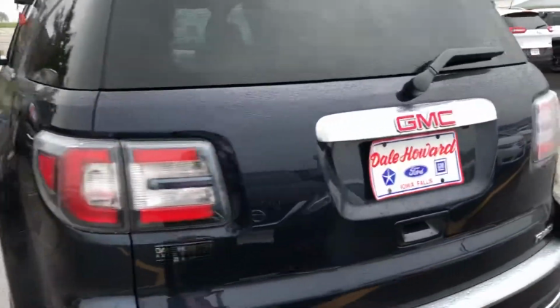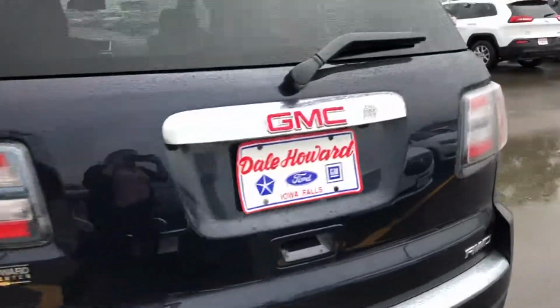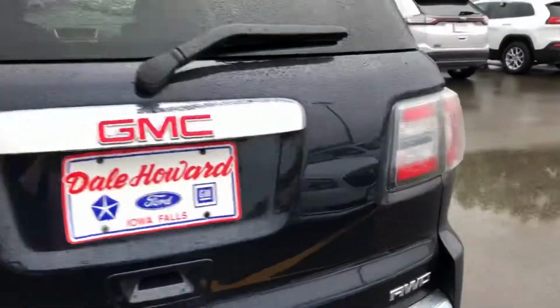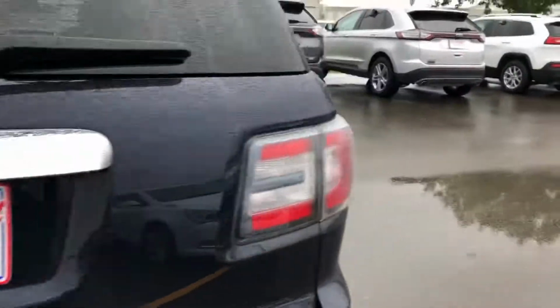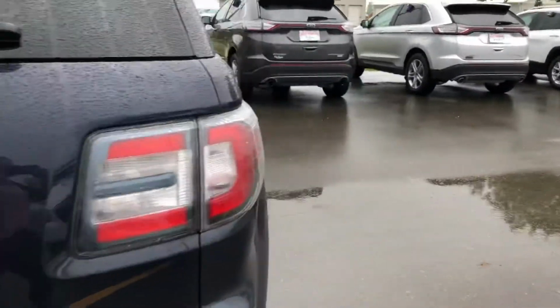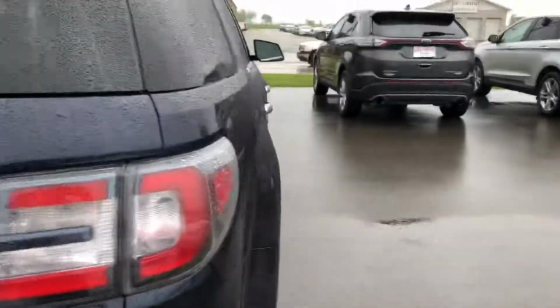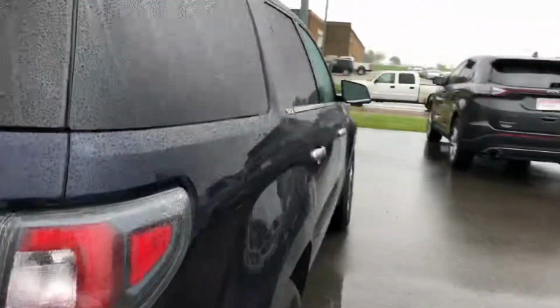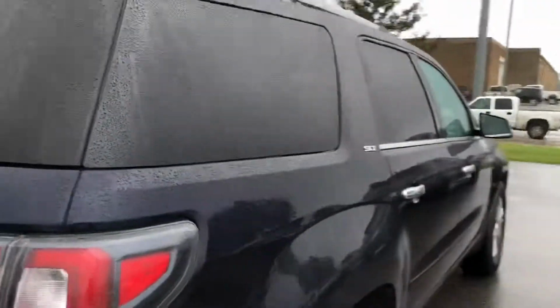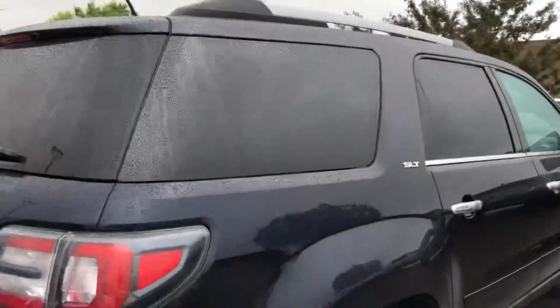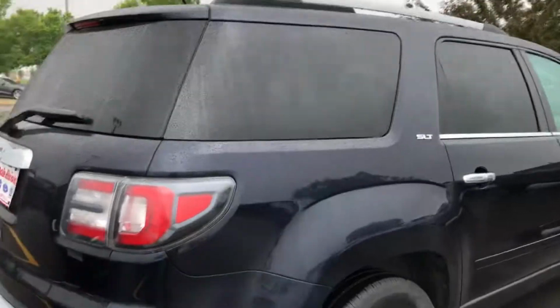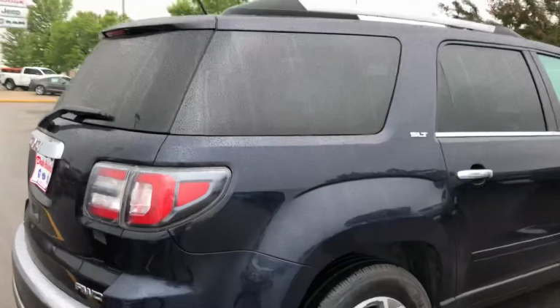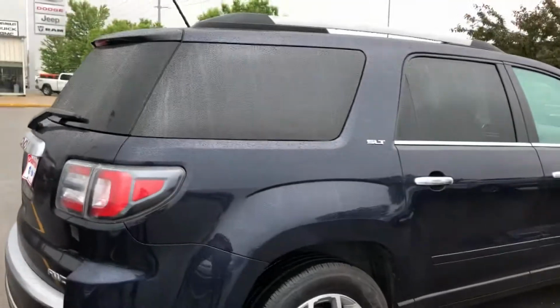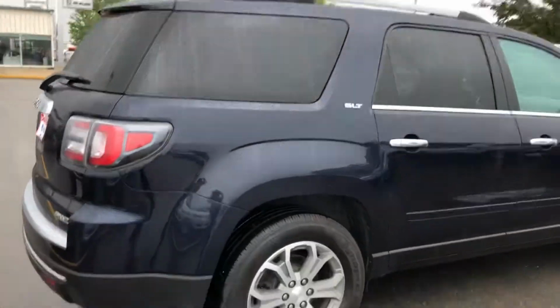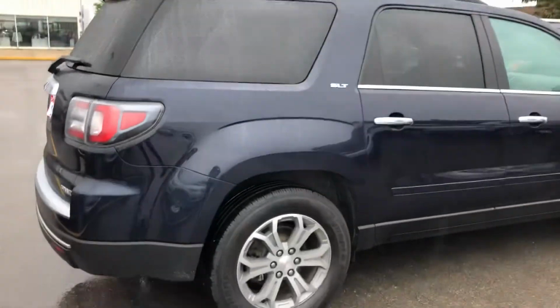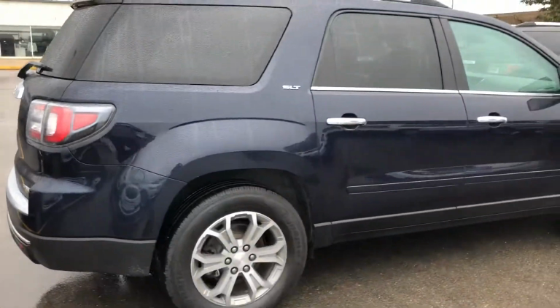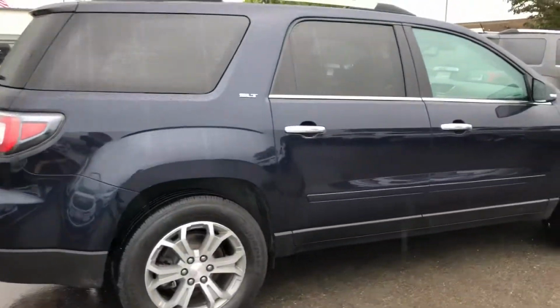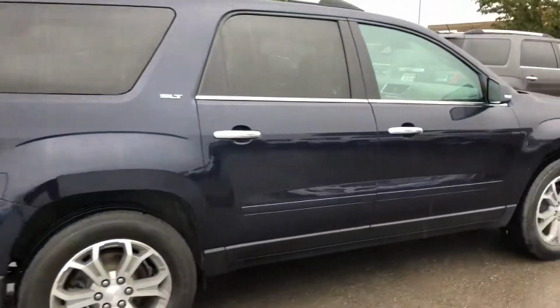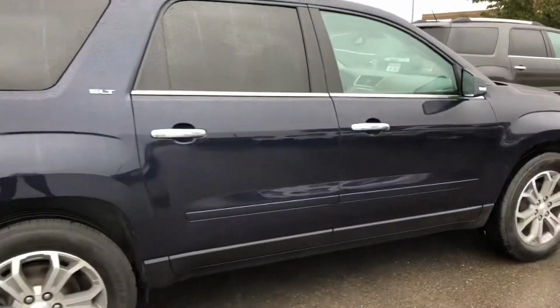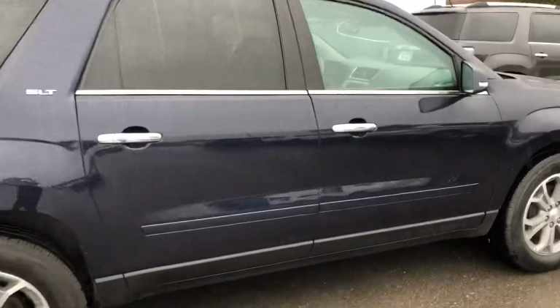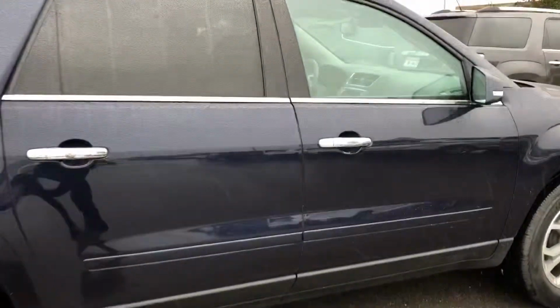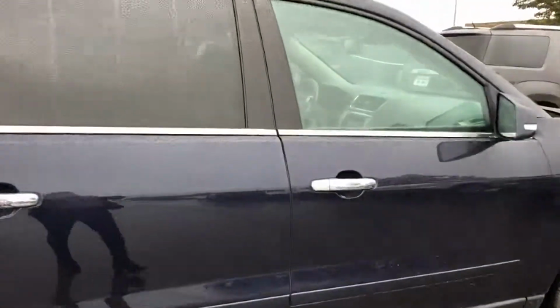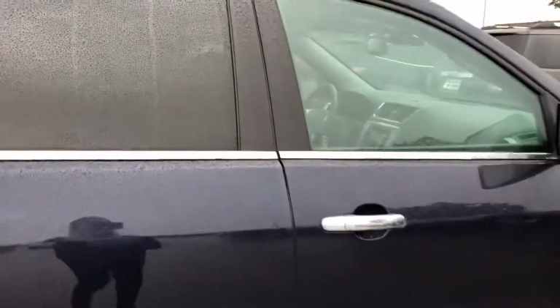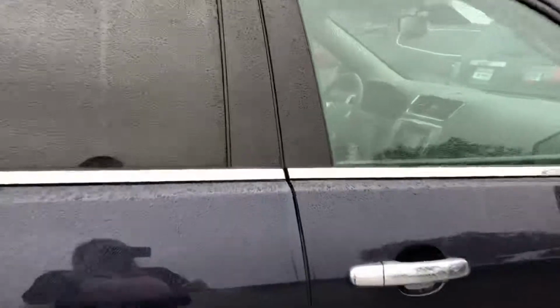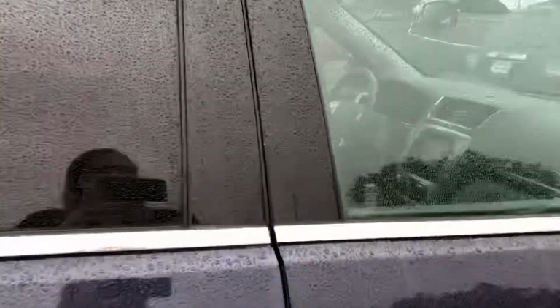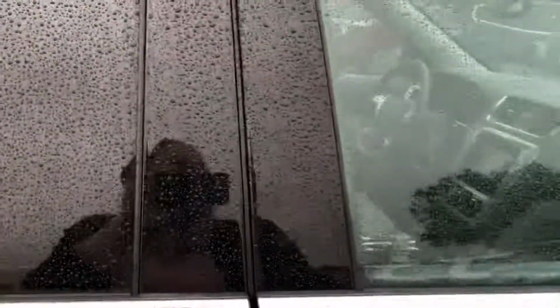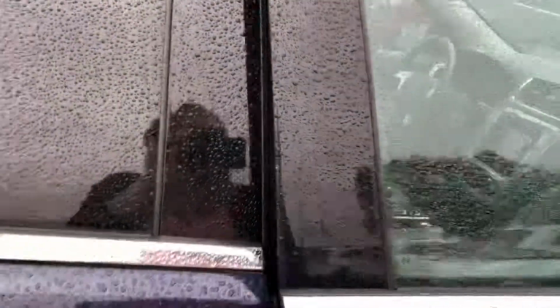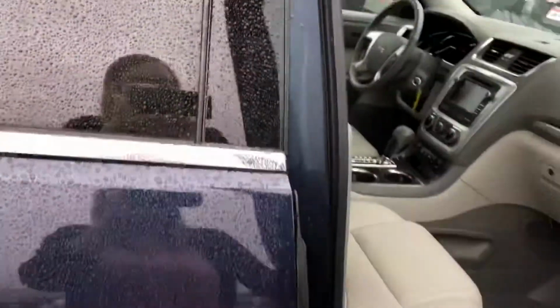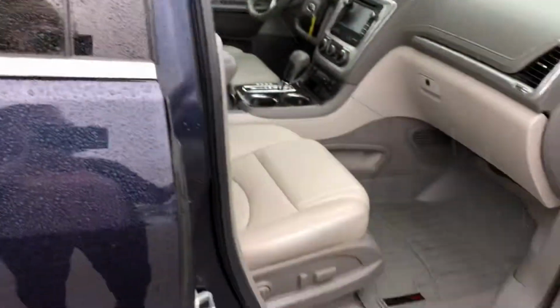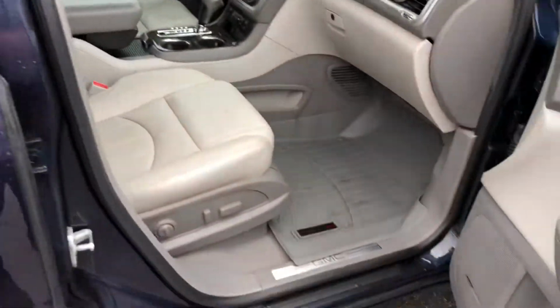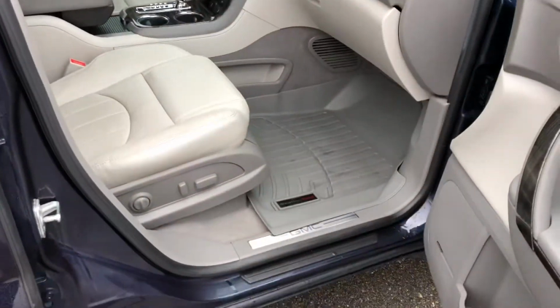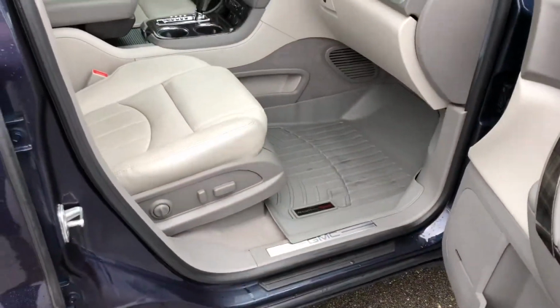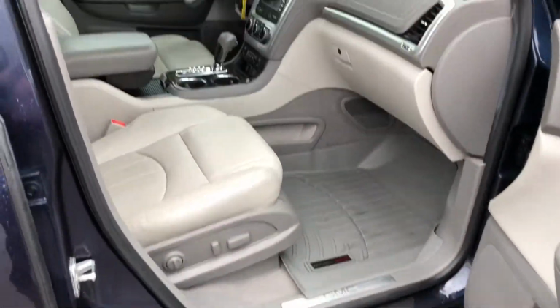We've got a light gray interior. It does have second row bucket seats — leather, heated. The previous owner put all WeatherTech floor mats in there as well.